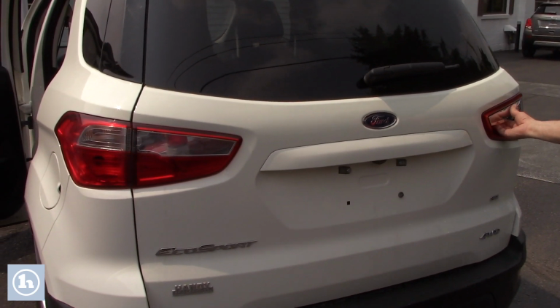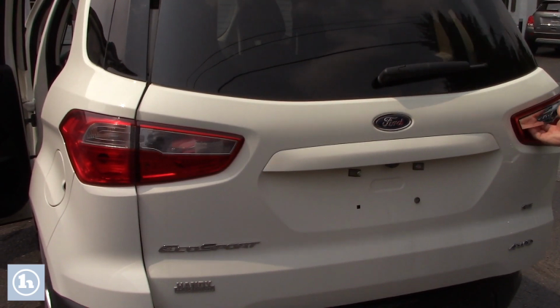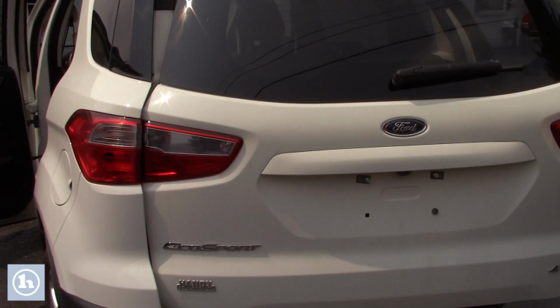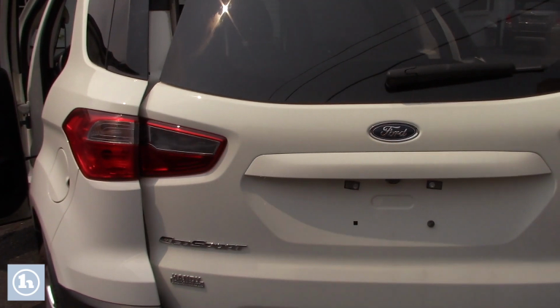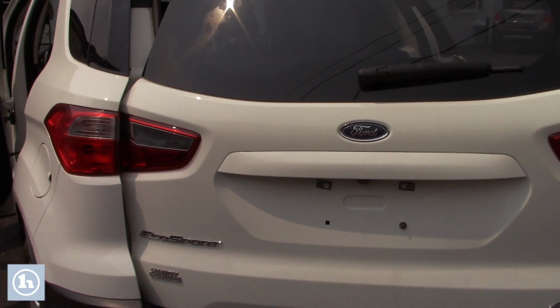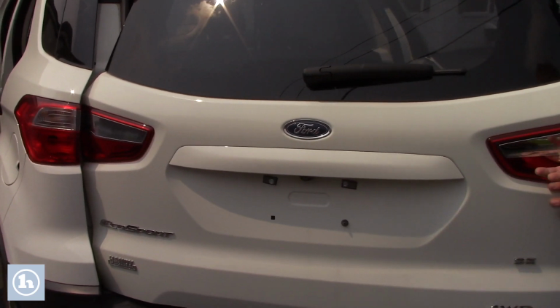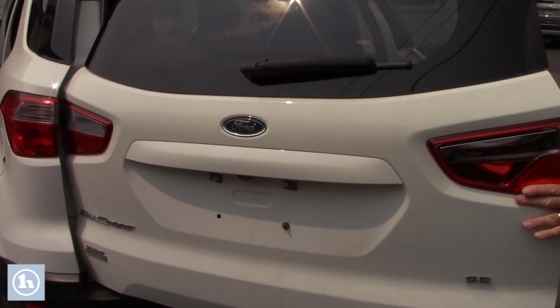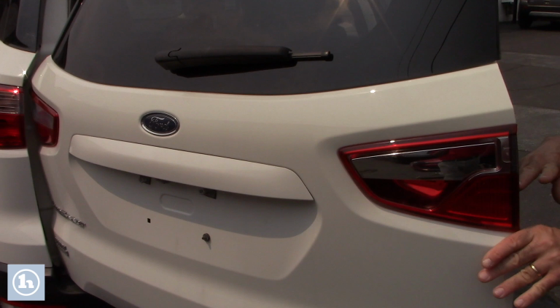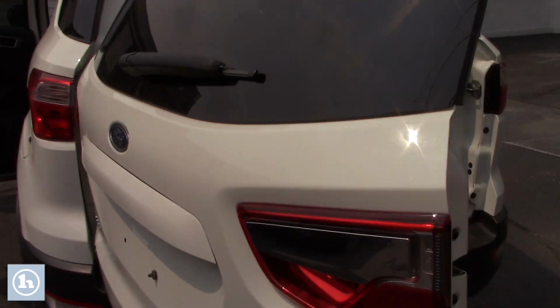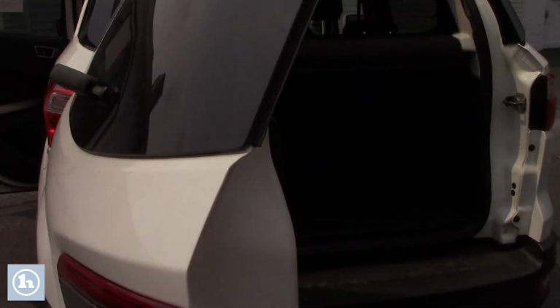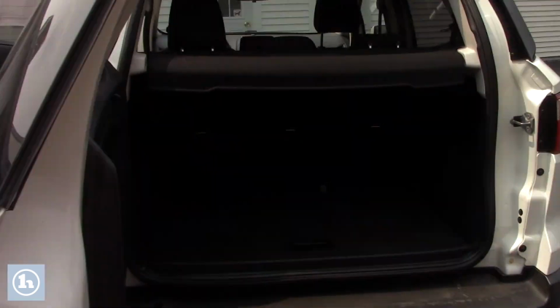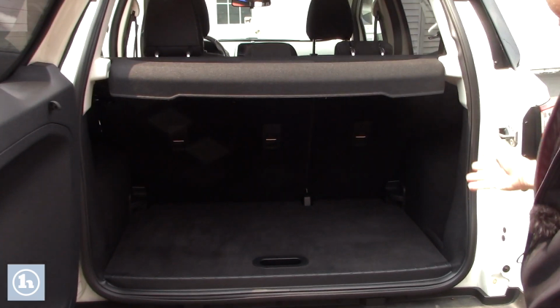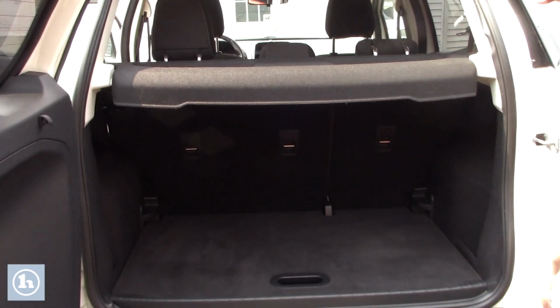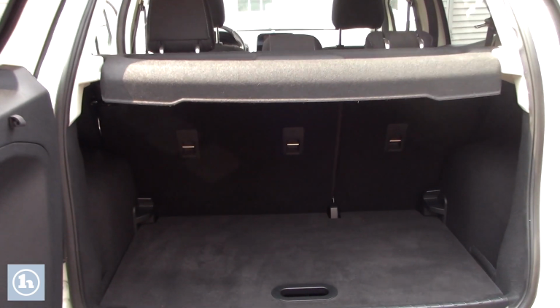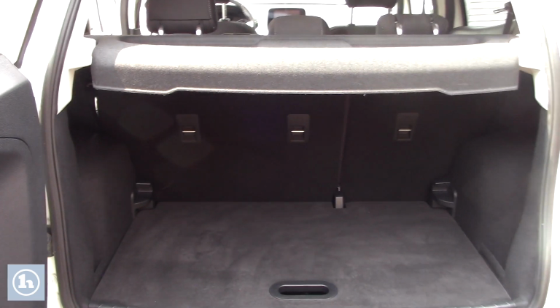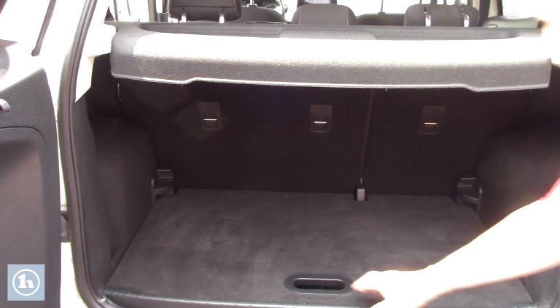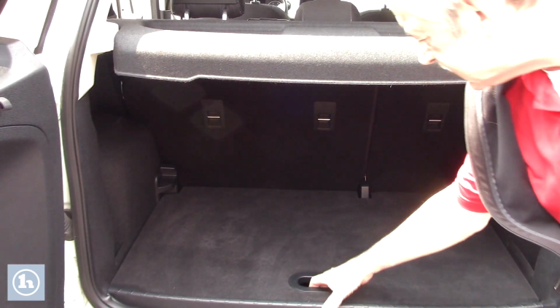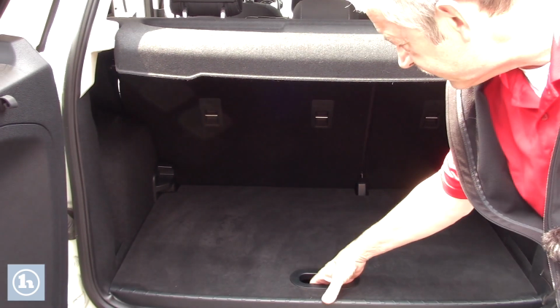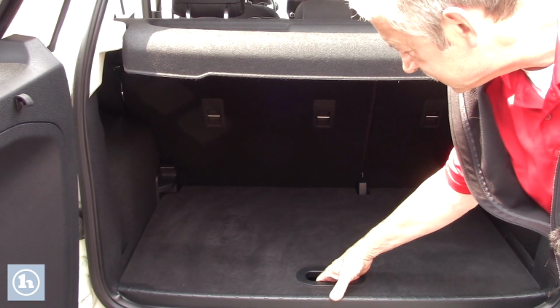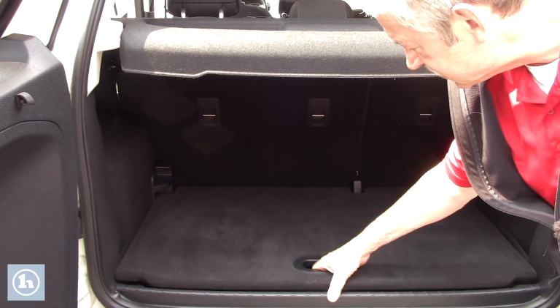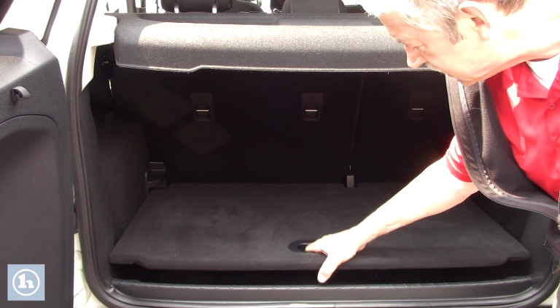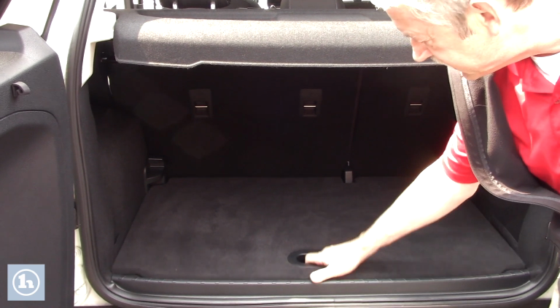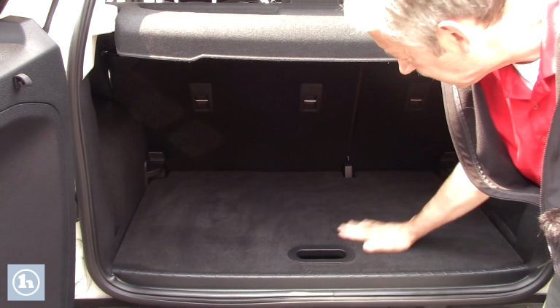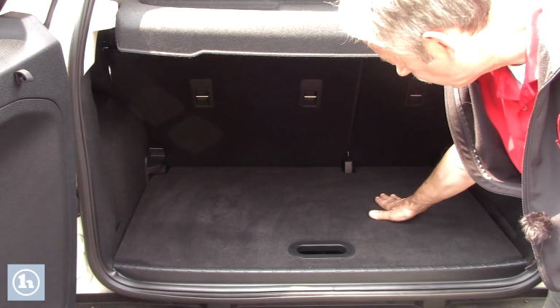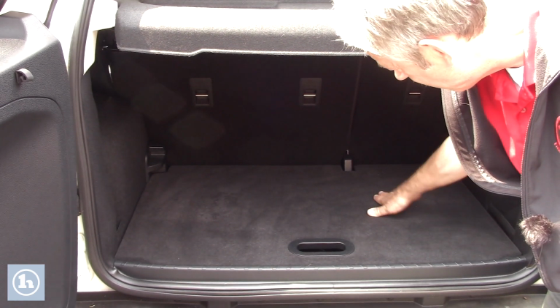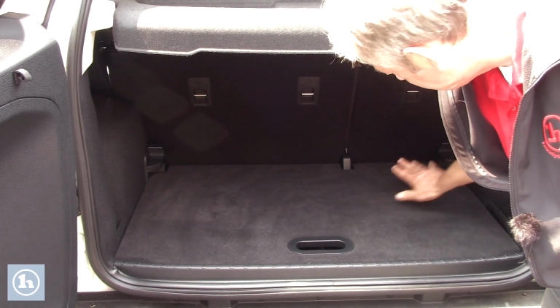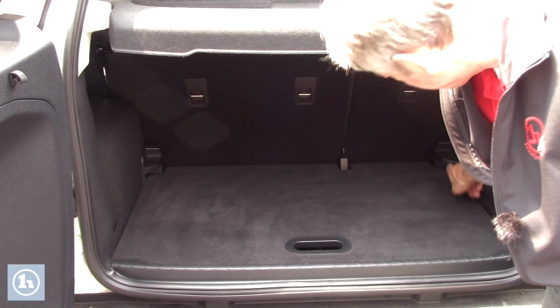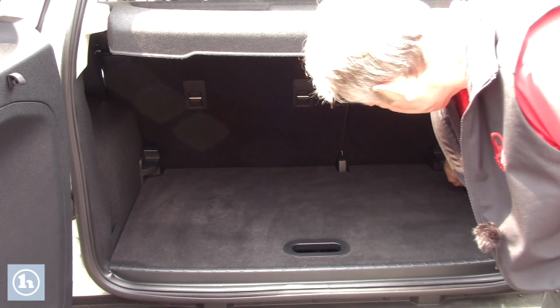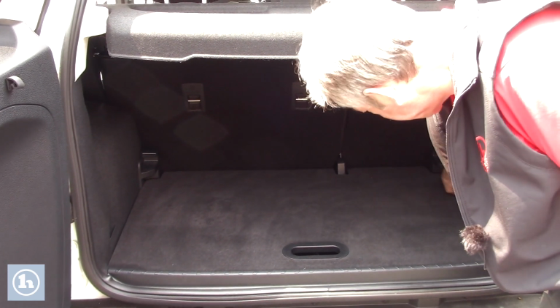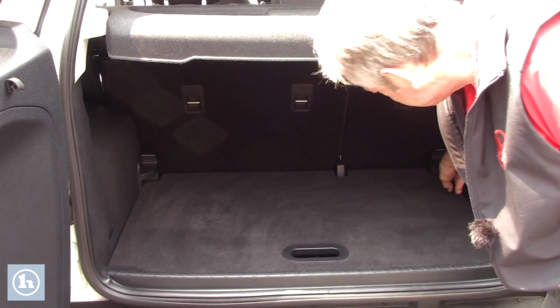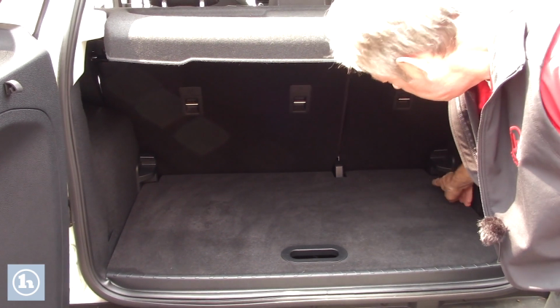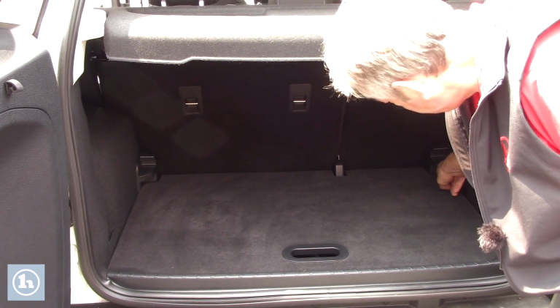The tailgate opens up this way. Lots of storage and this is kind of a tier system. This is kind of level right now, but you can also pick this up right here — there are two things.